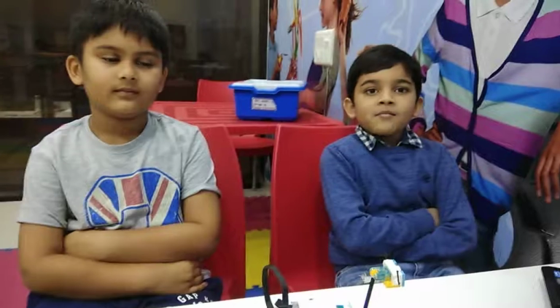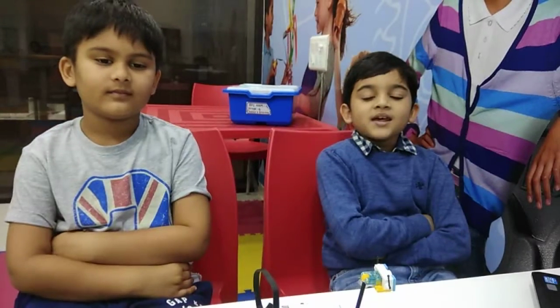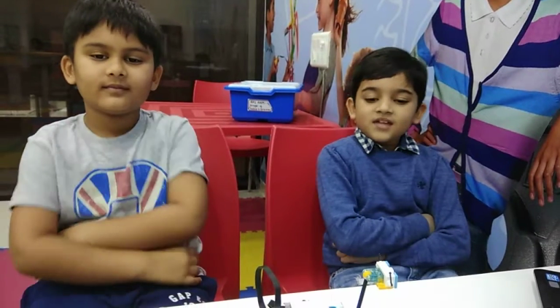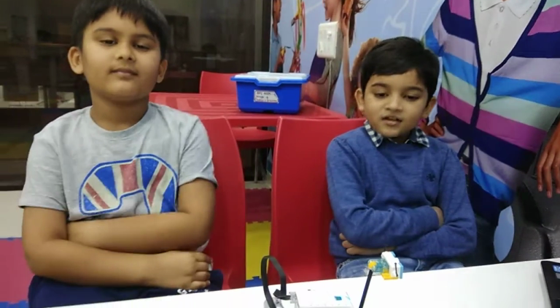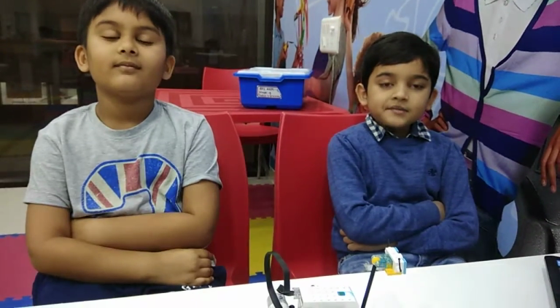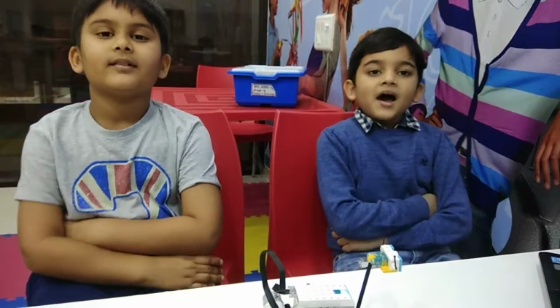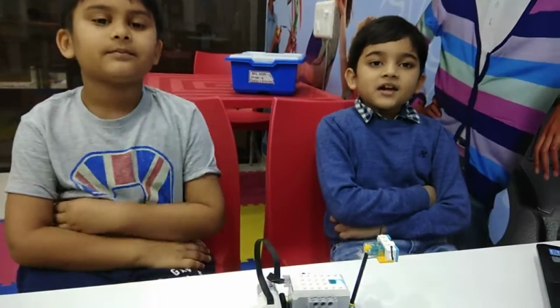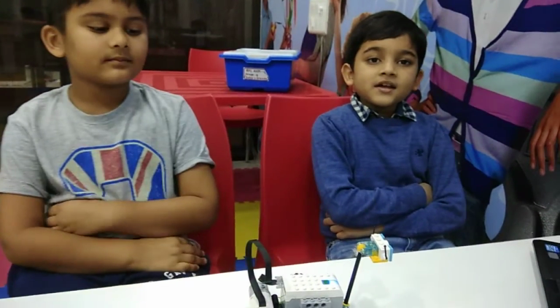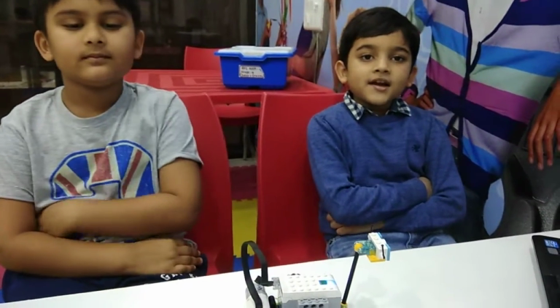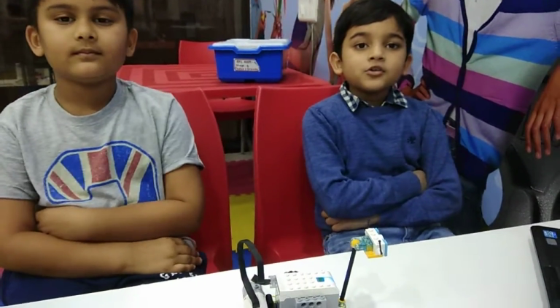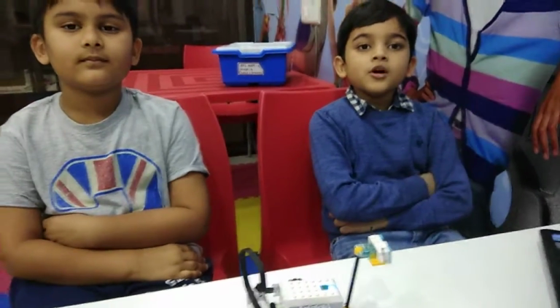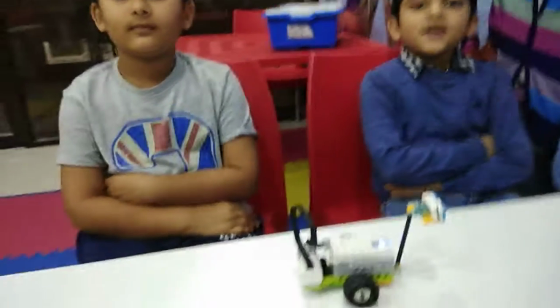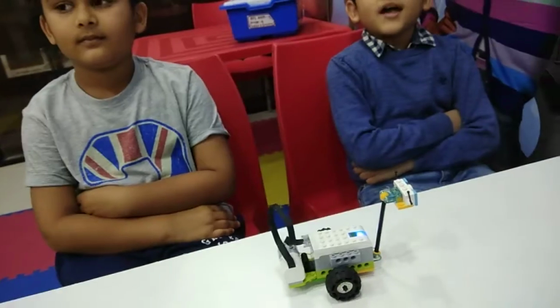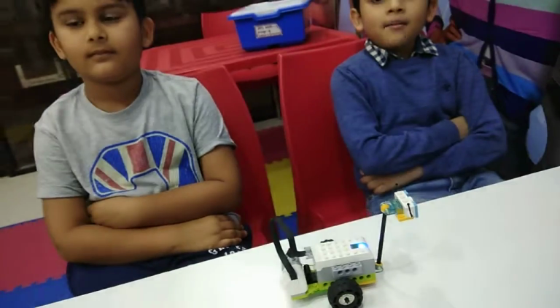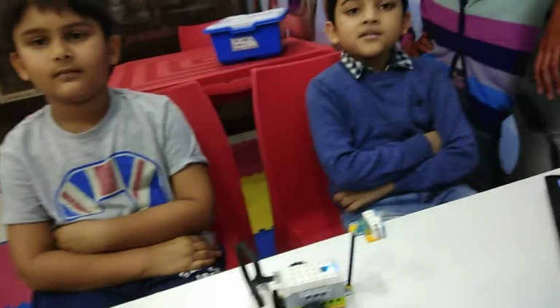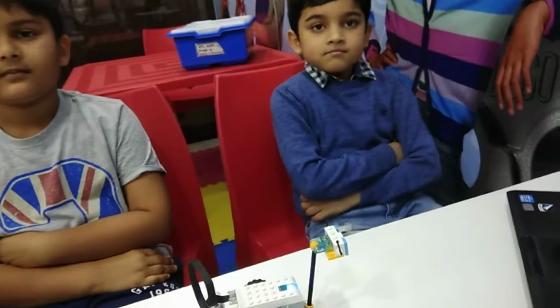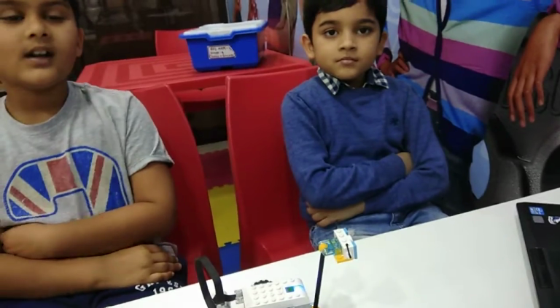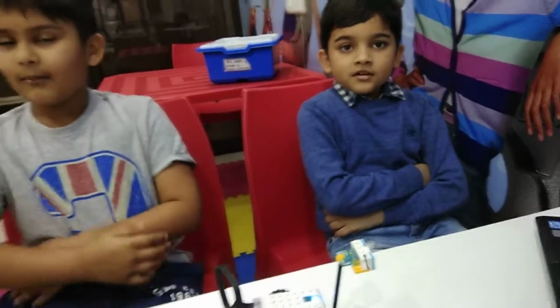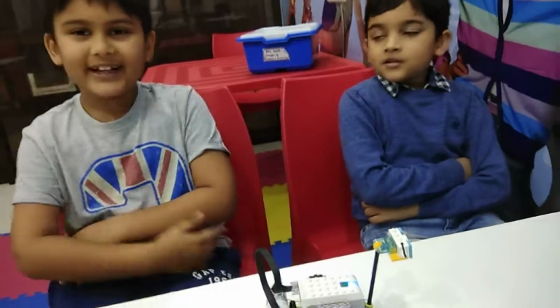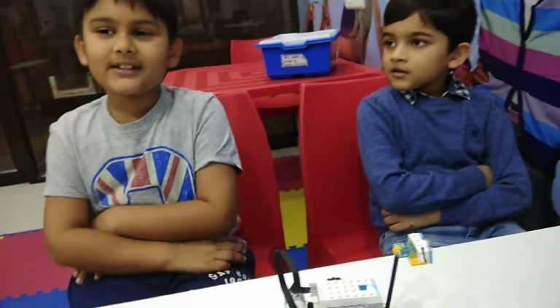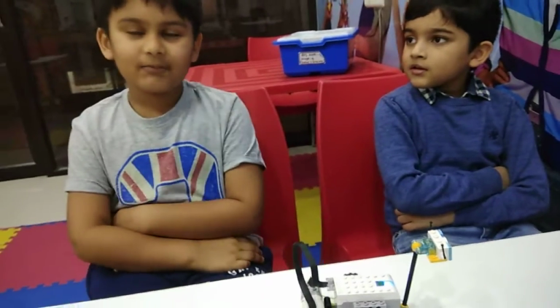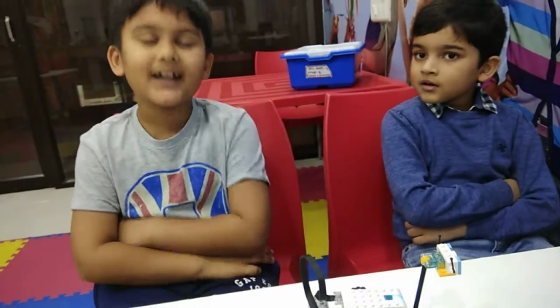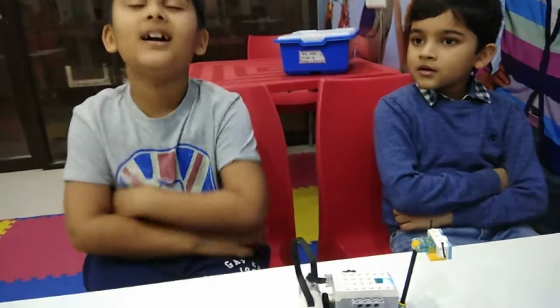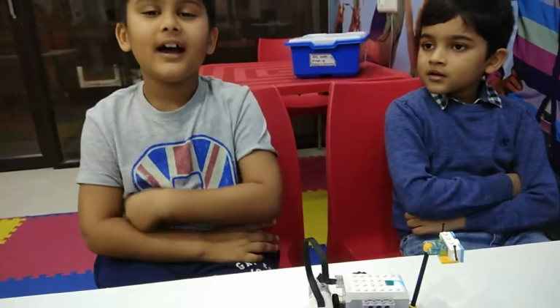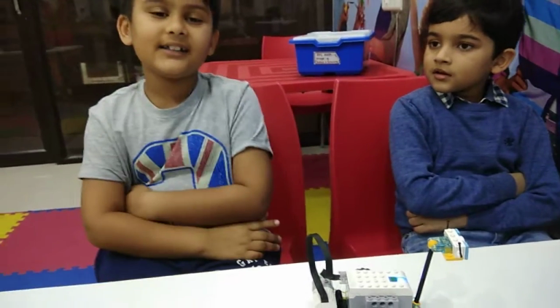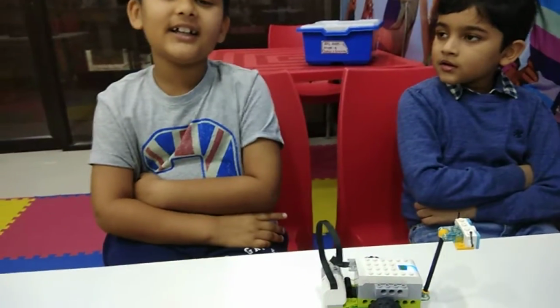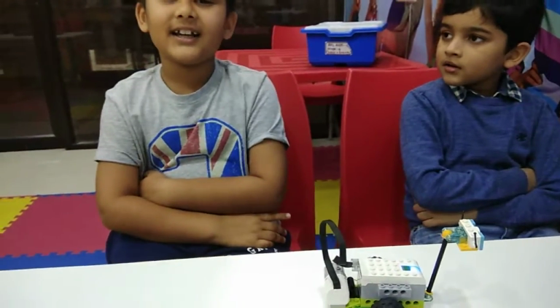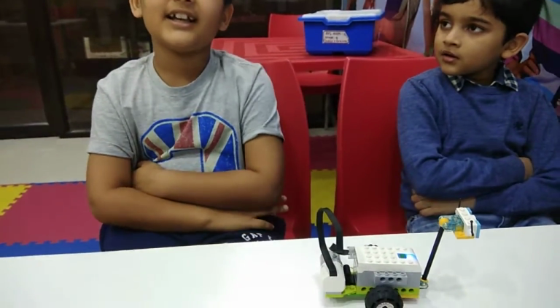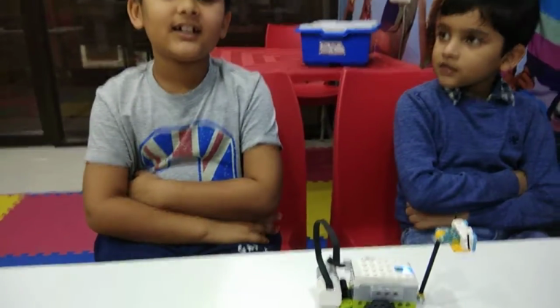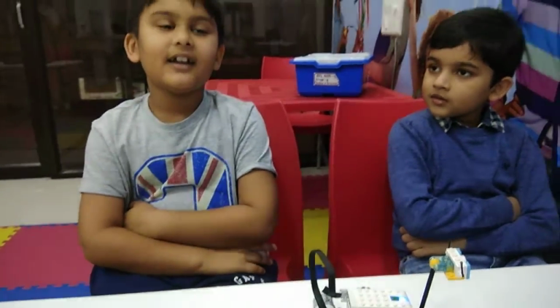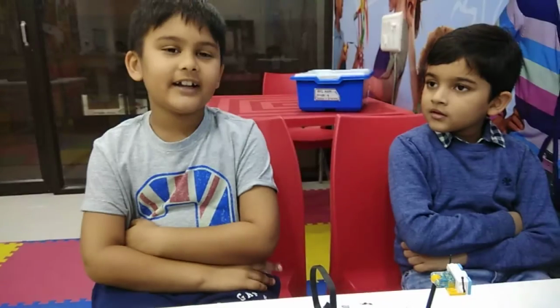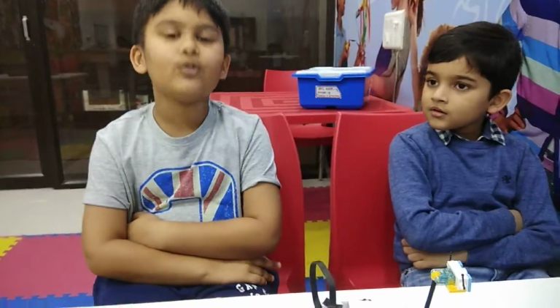My name is Arman. I study in grade 2 in Andabai.